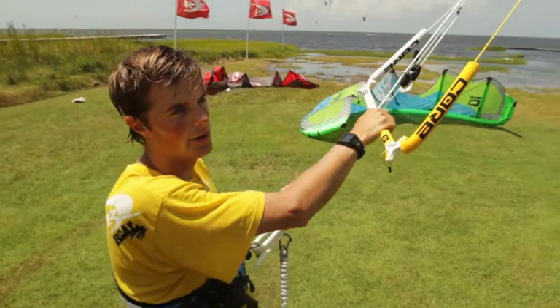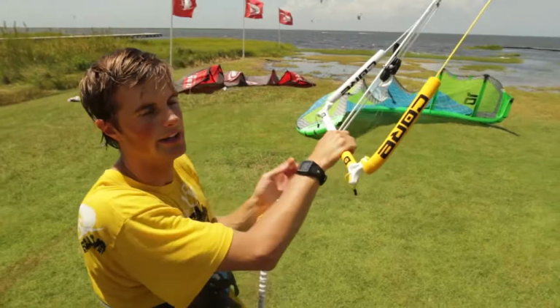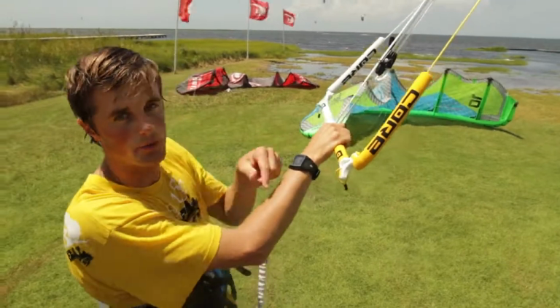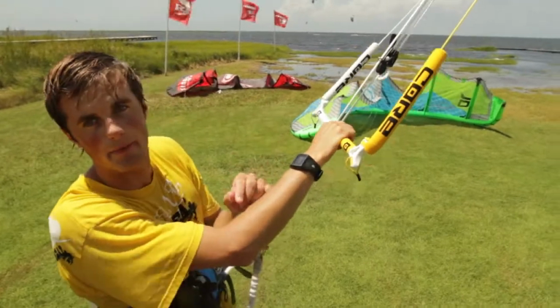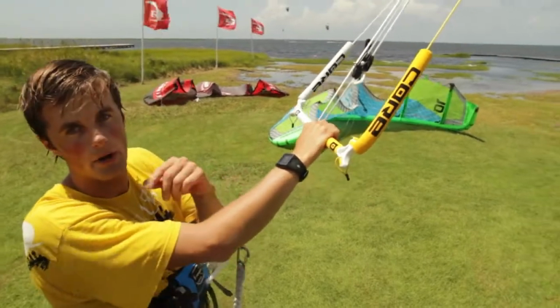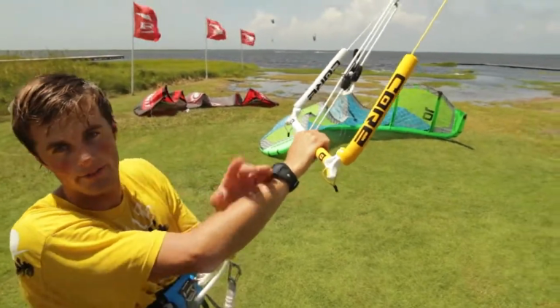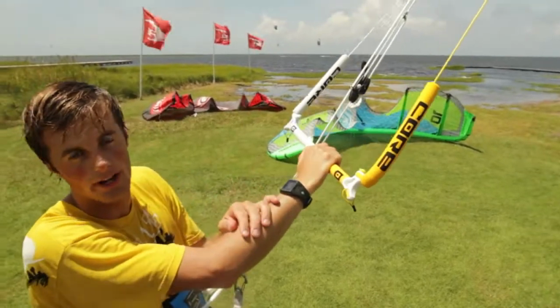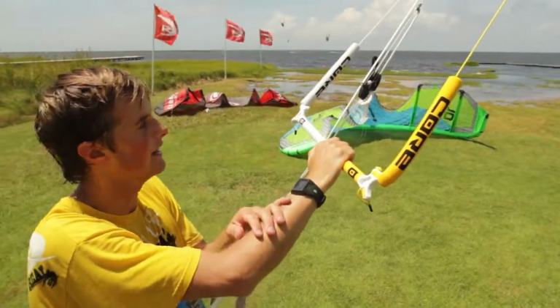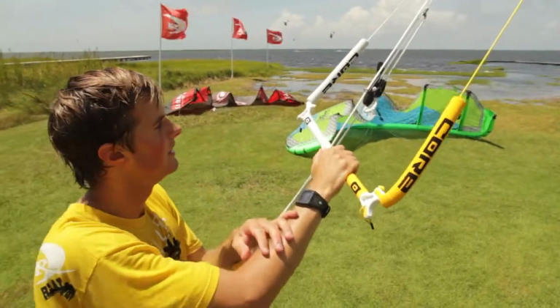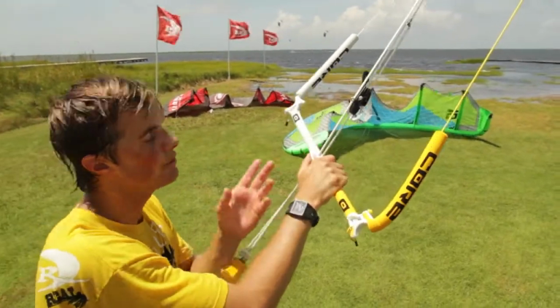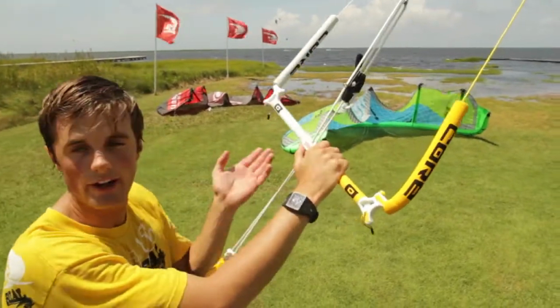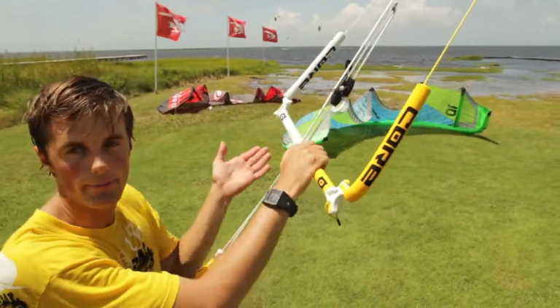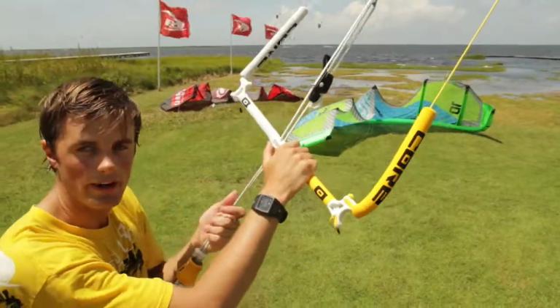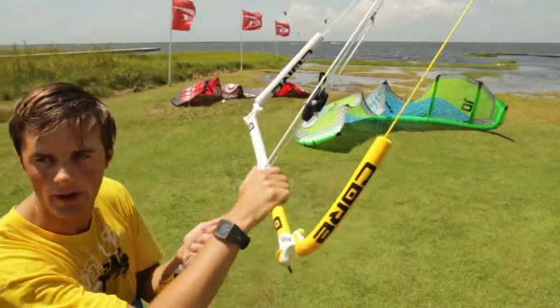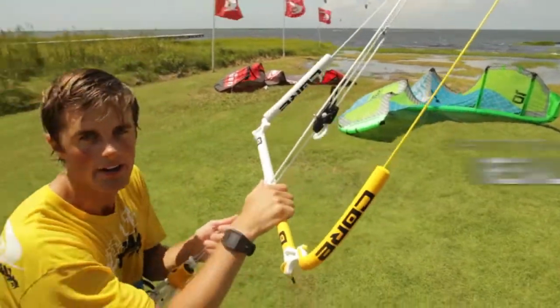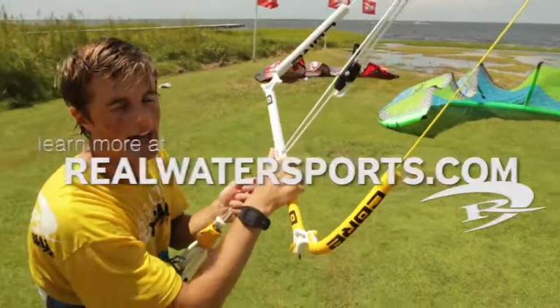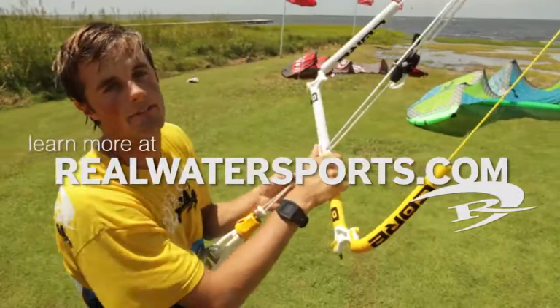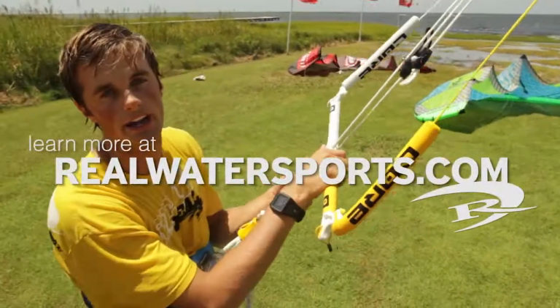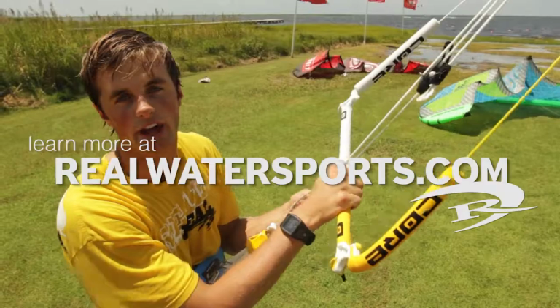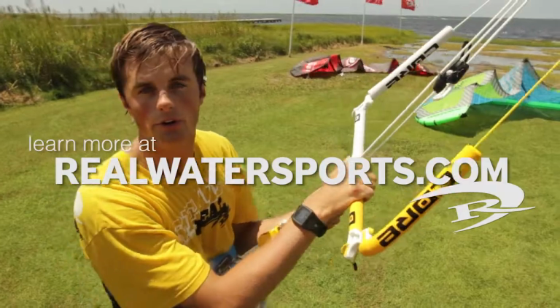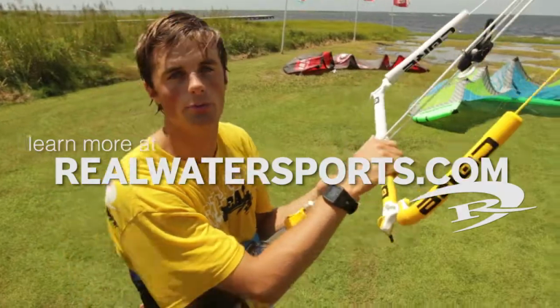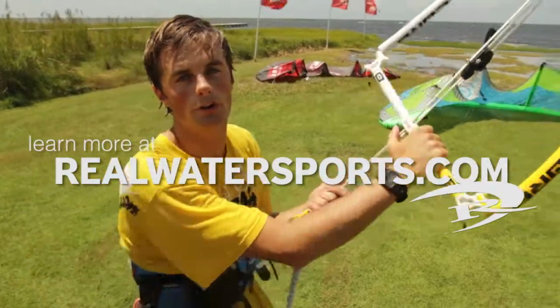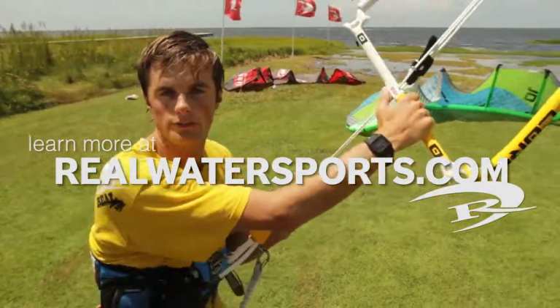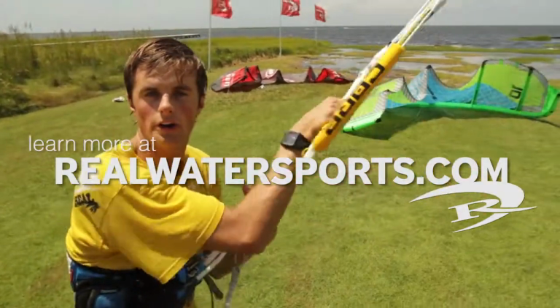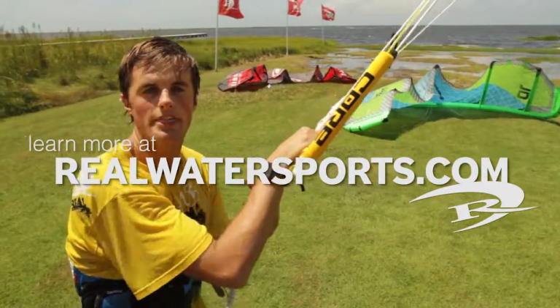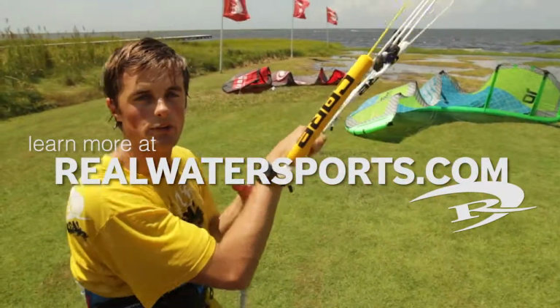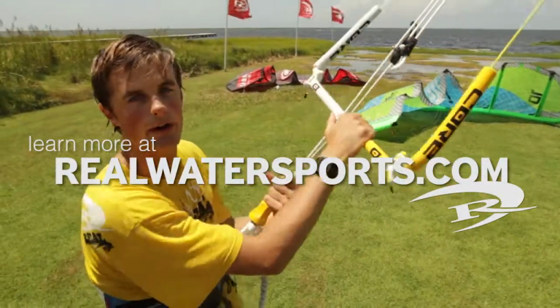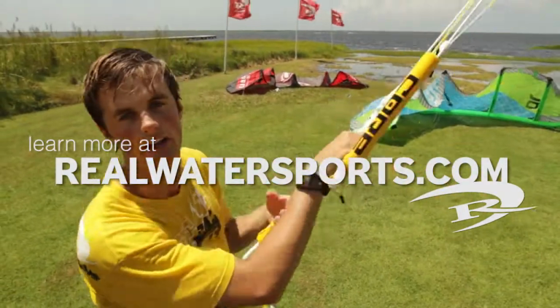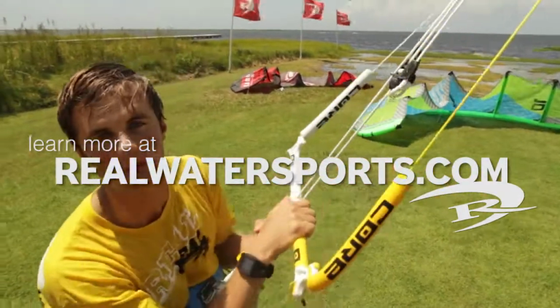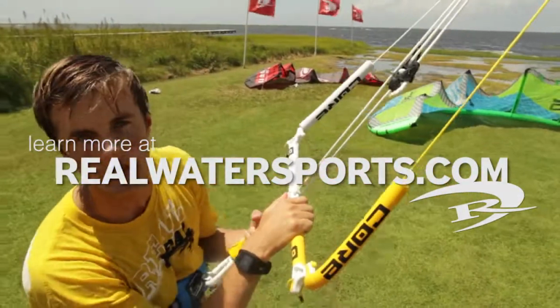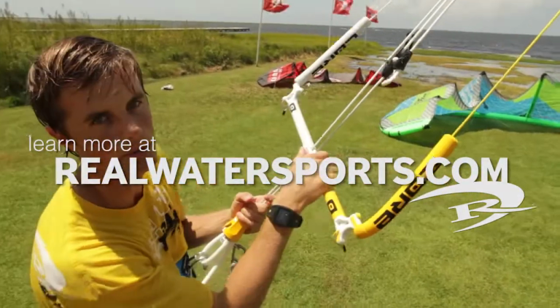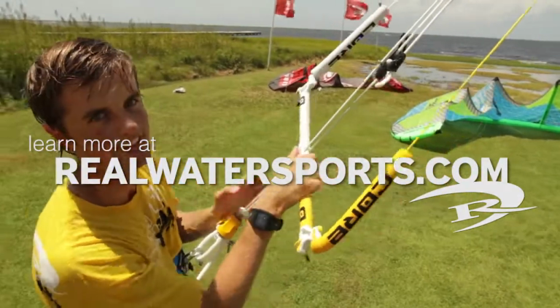It is a four-line bar that works with any four-line kite. You can find out more about this bar and everything else at realwatersports.com. Thank you very much, and we will see you on the water.